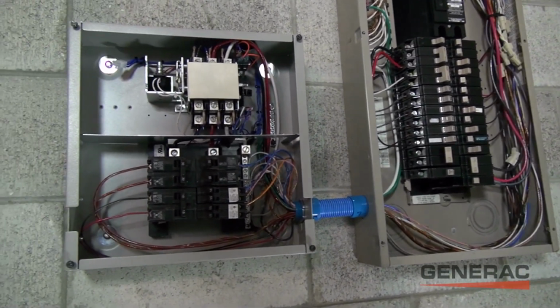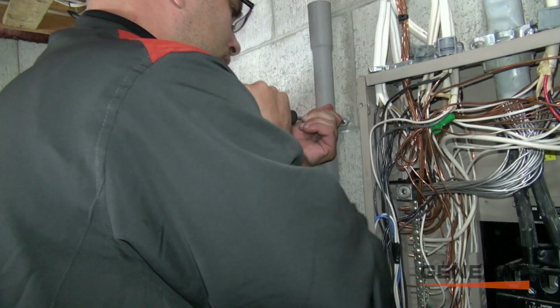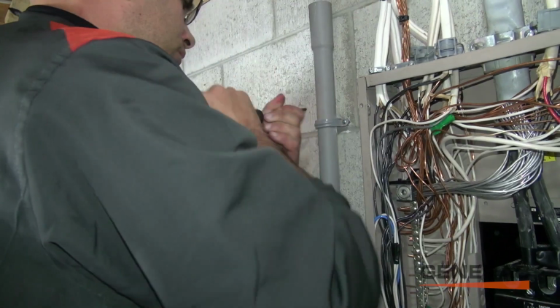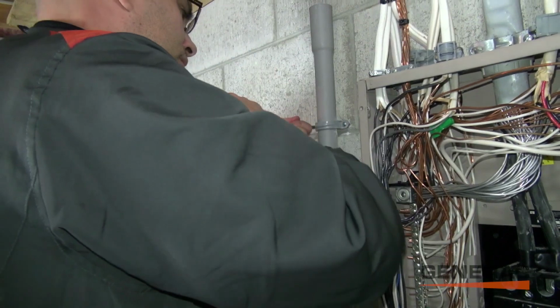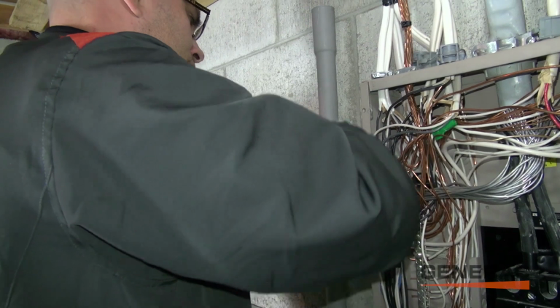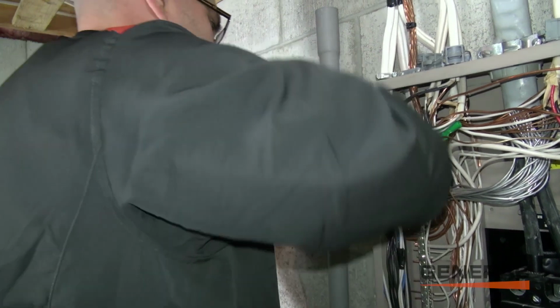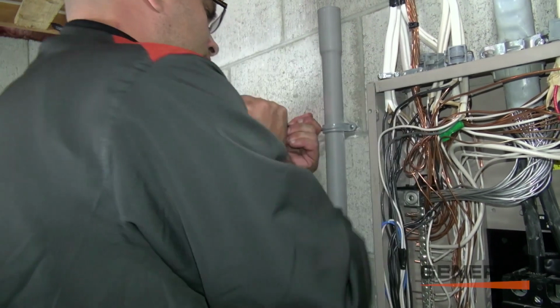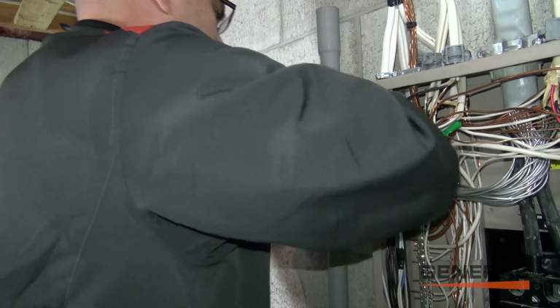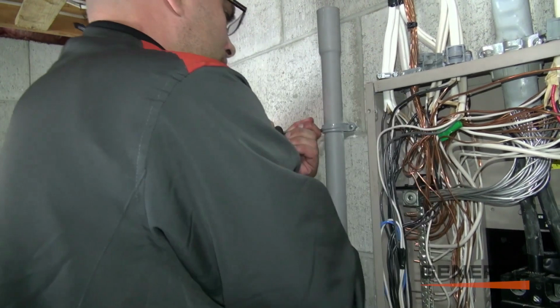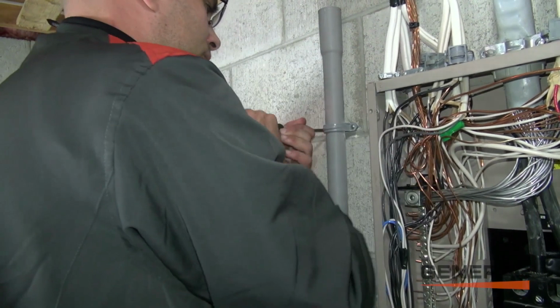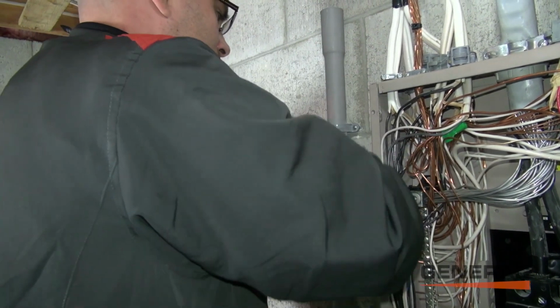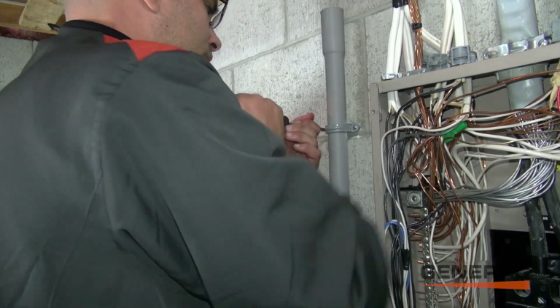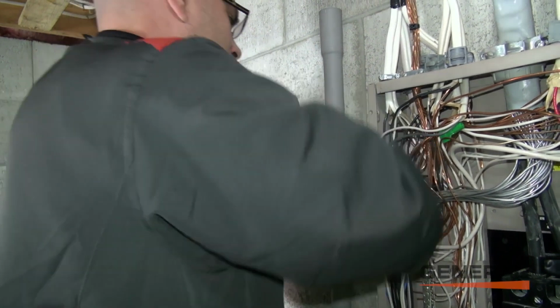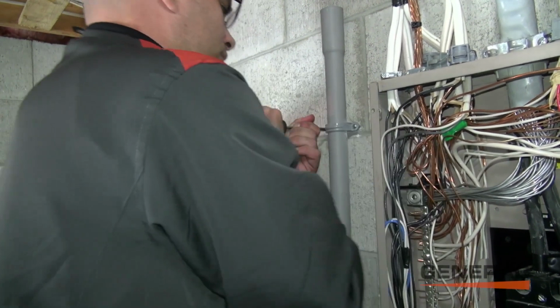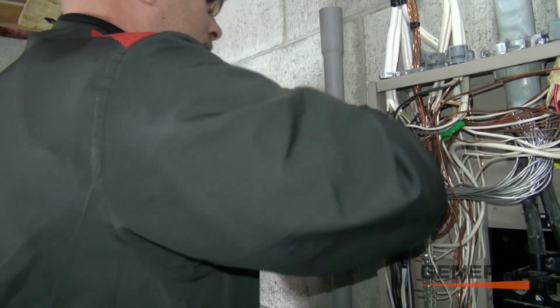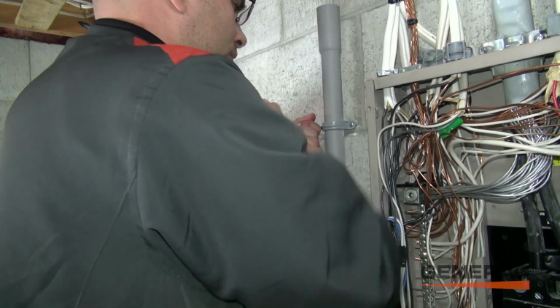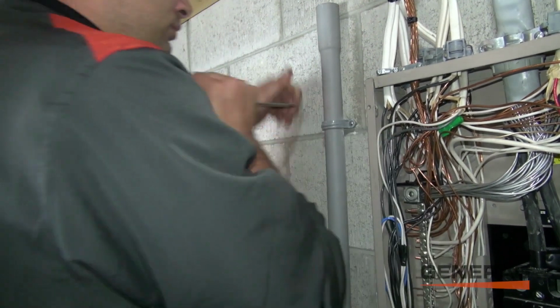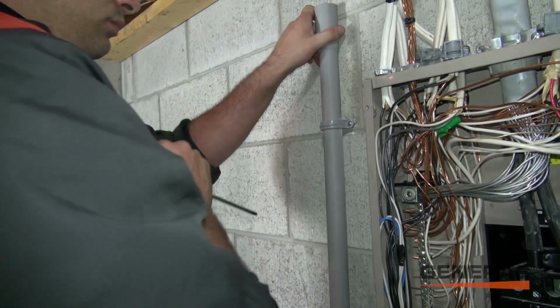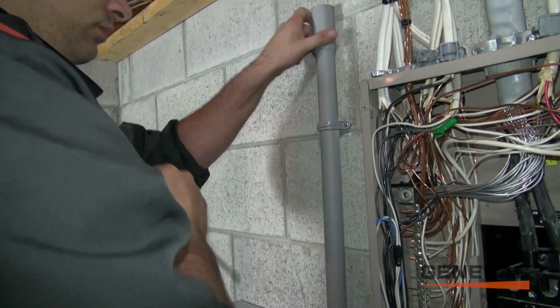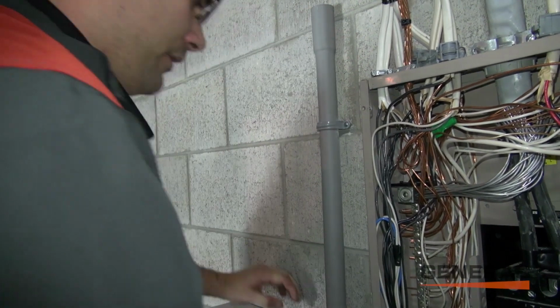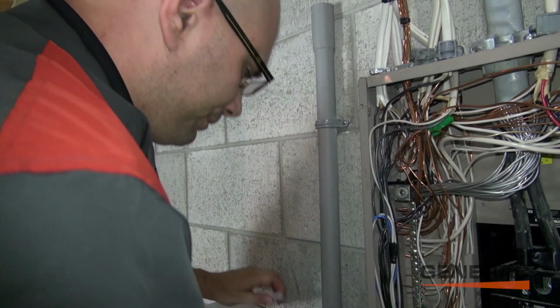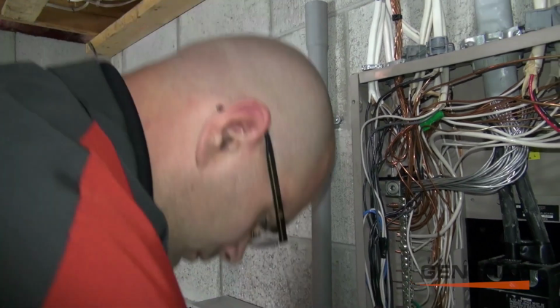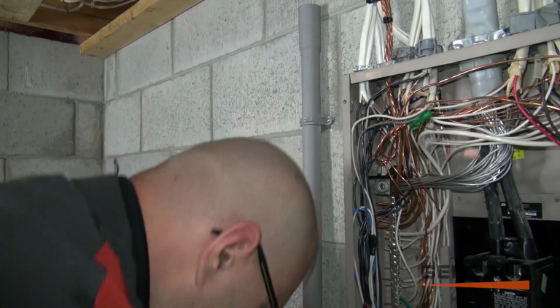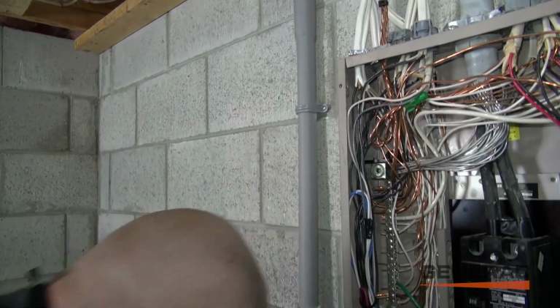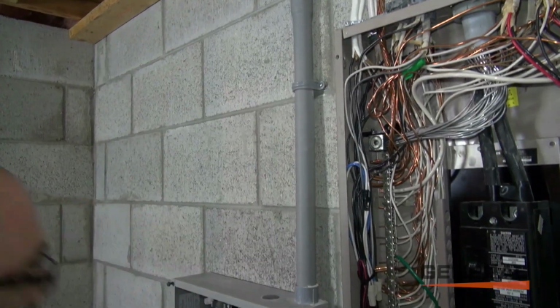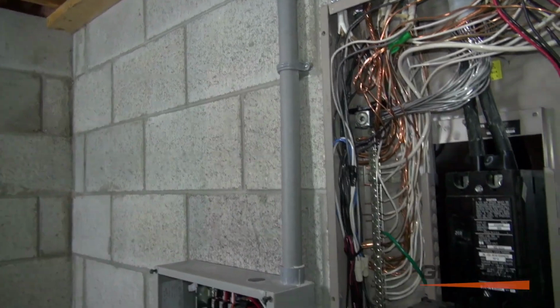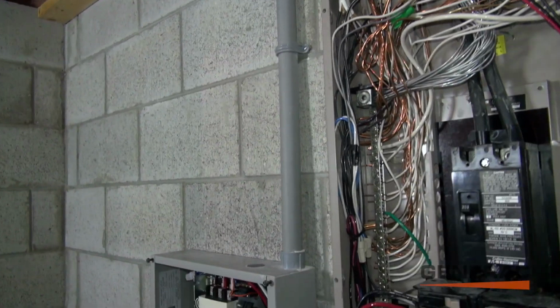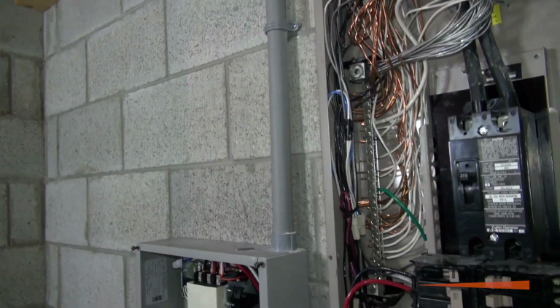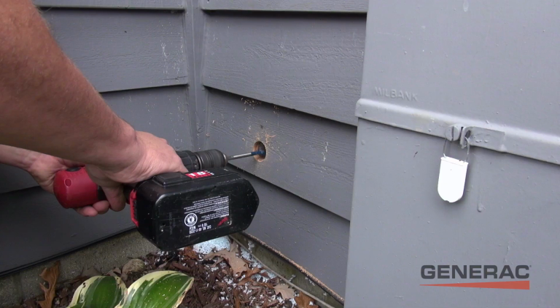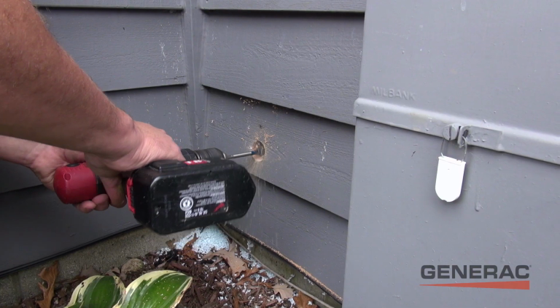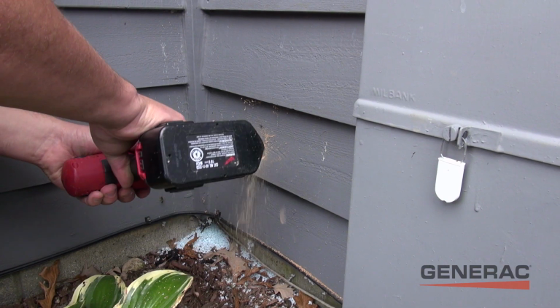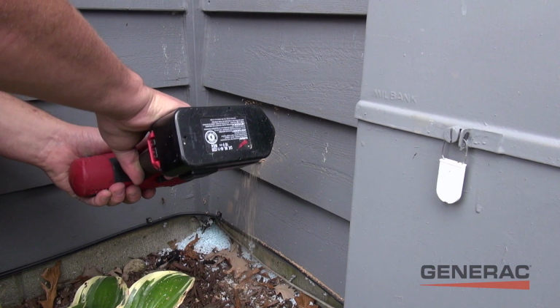The raceway for generator wiring is attached, leading to the chosen location of the power inlet box. Once the power inlet box is connected, it is ready for hookup to your portable generator.